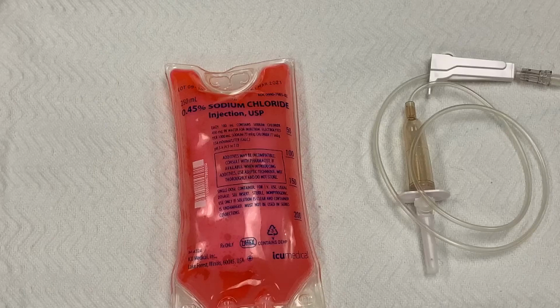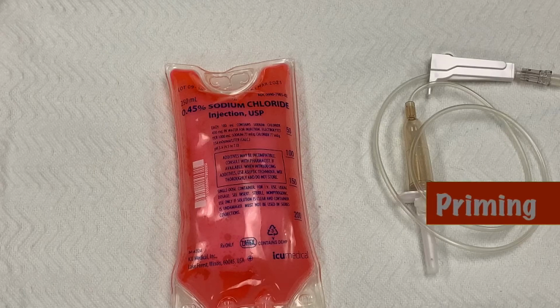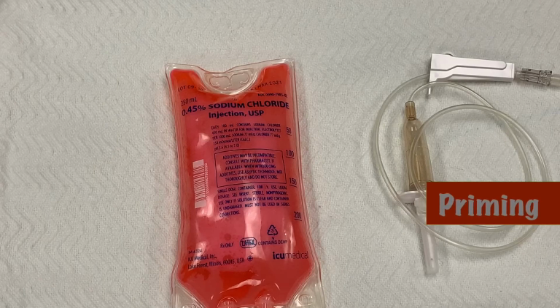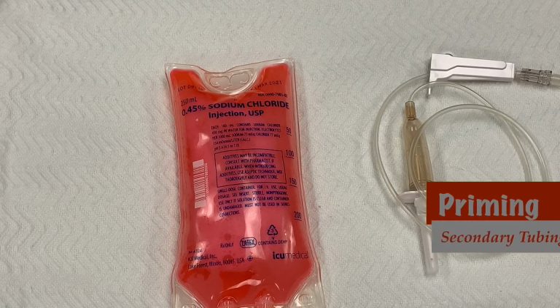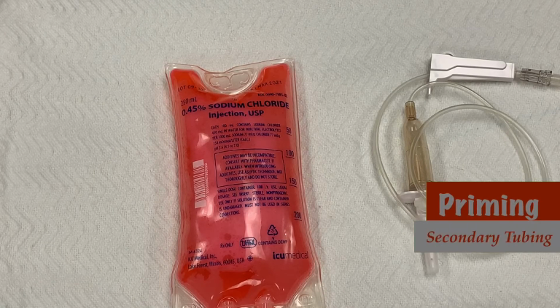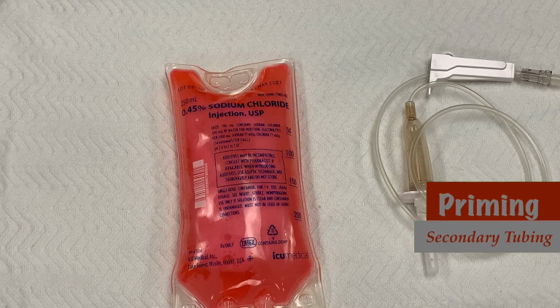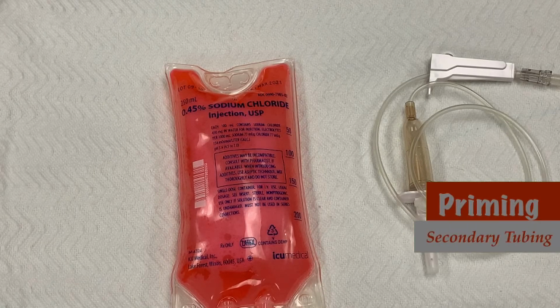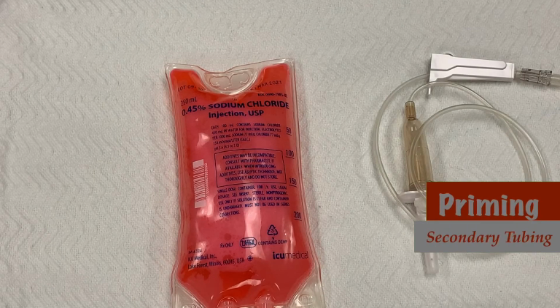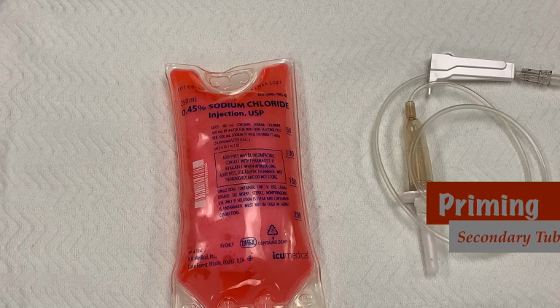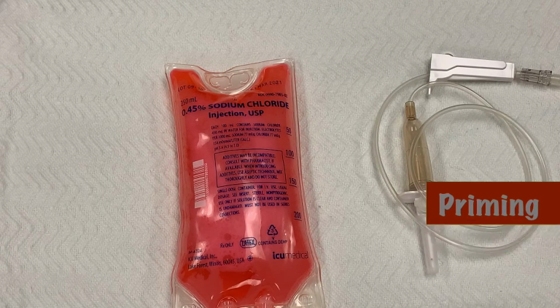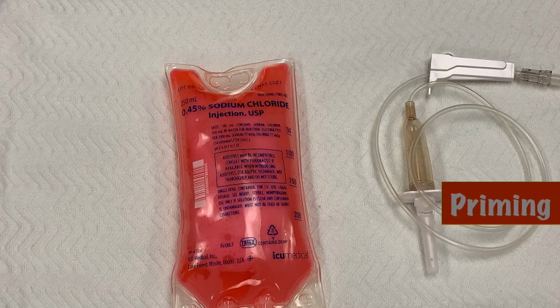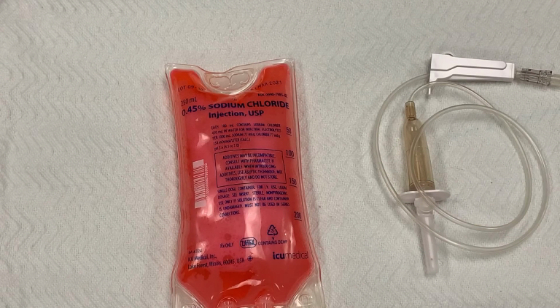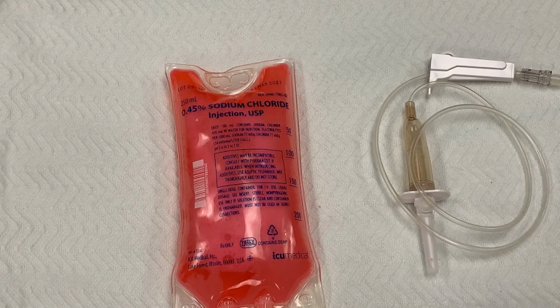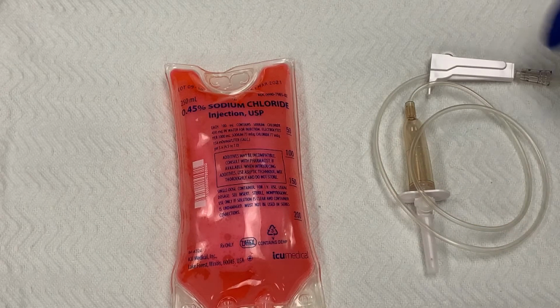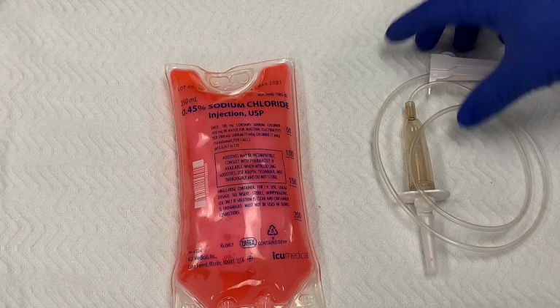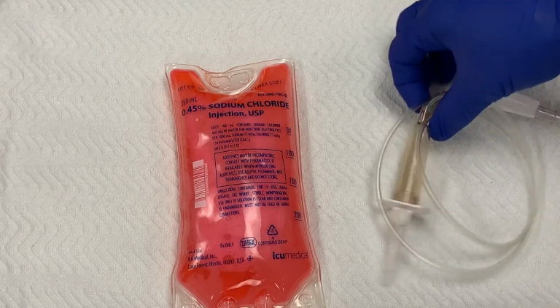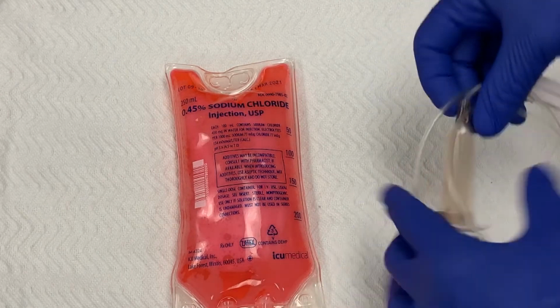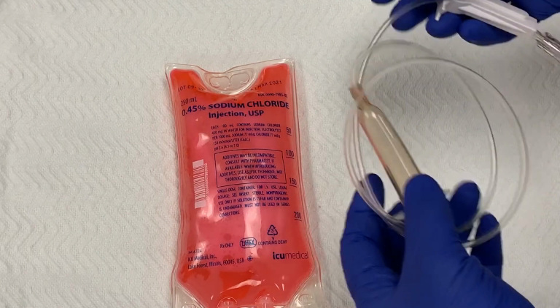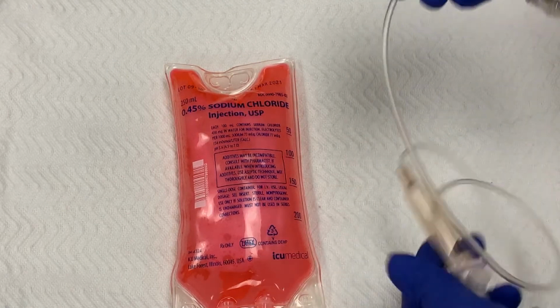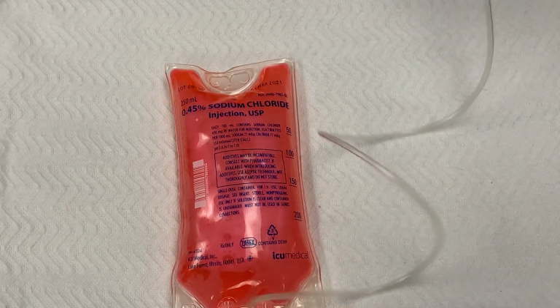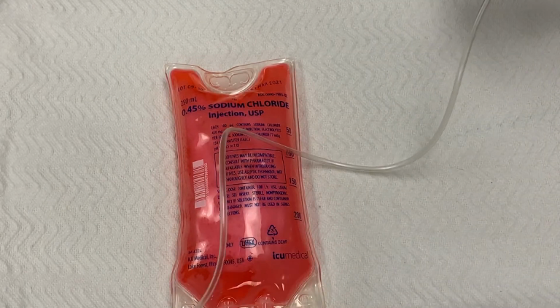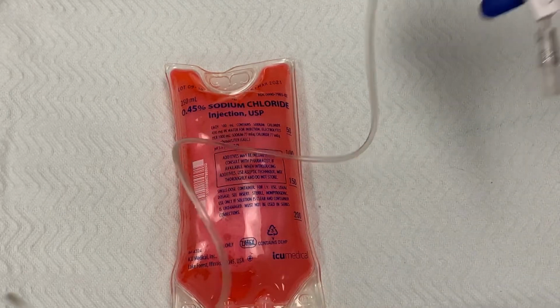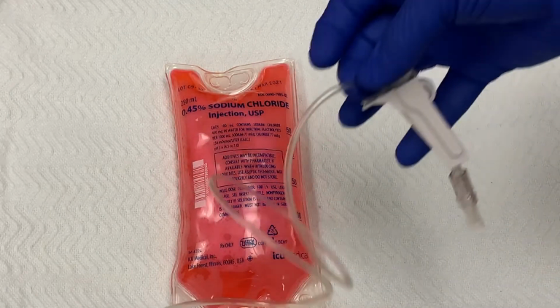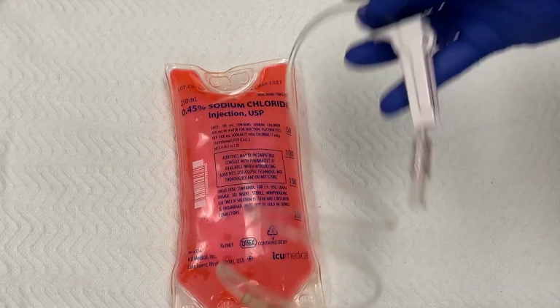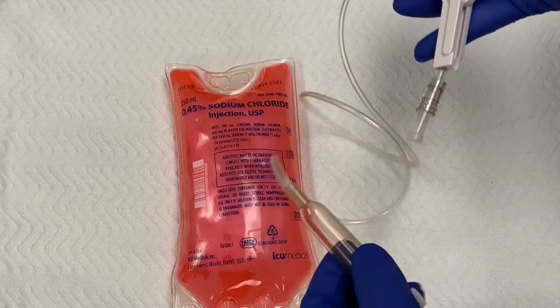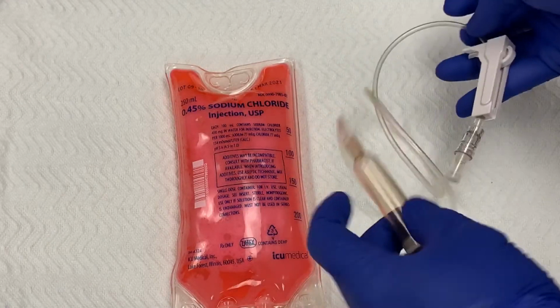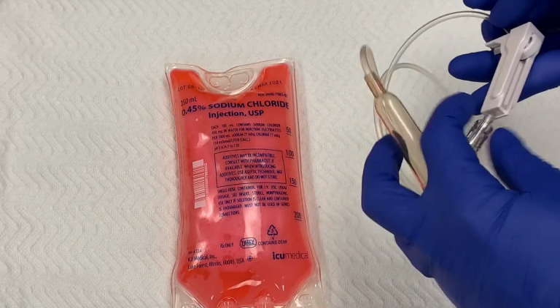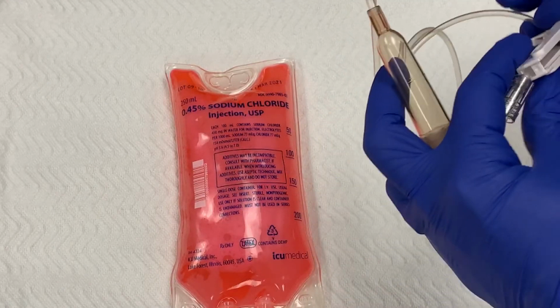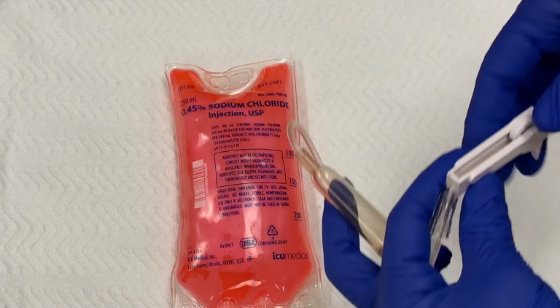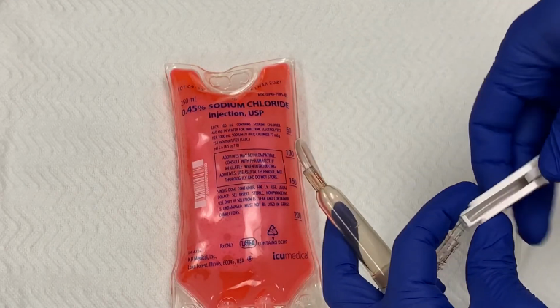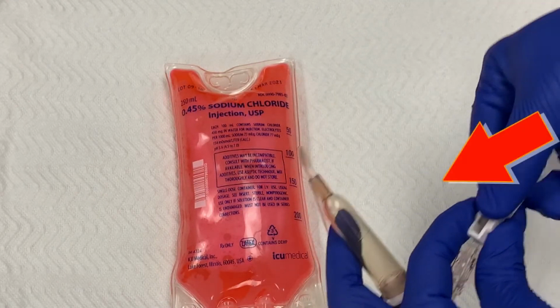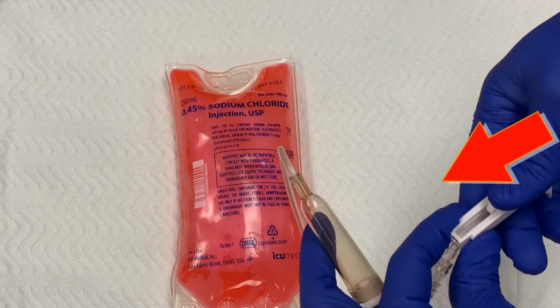A completely different type of tubing will need to be primed in order to run a piggyback or secondary line. This tubing does not have a cassette, but does have a roller clamp attached to the line. Before you begin, close your roller clamp.